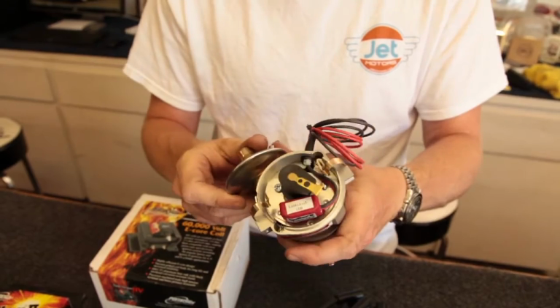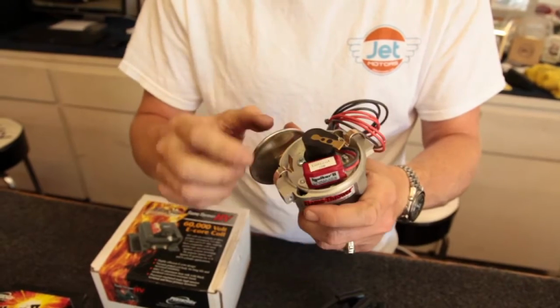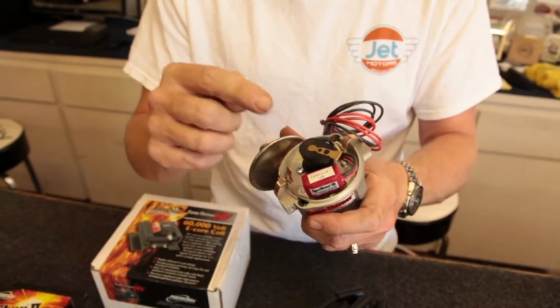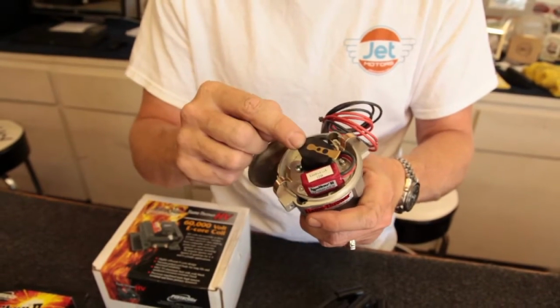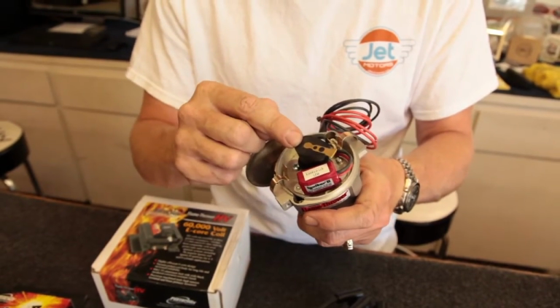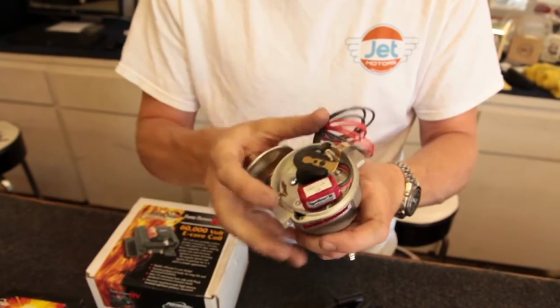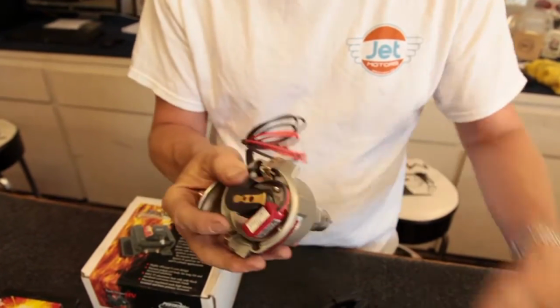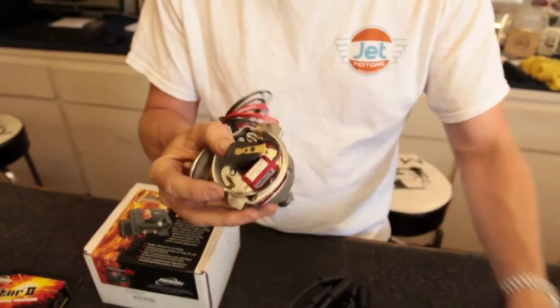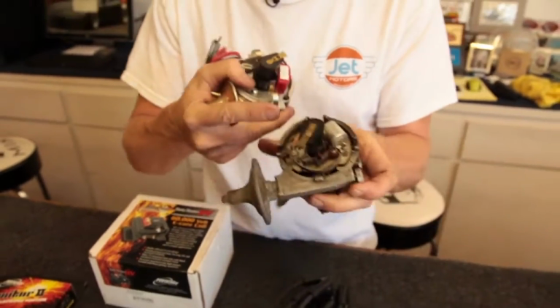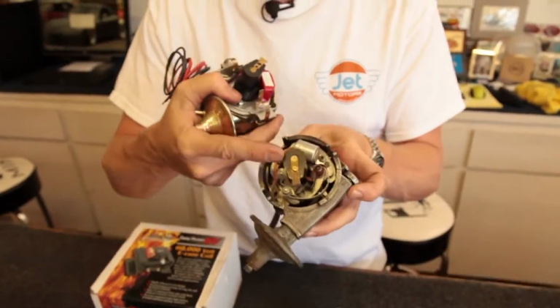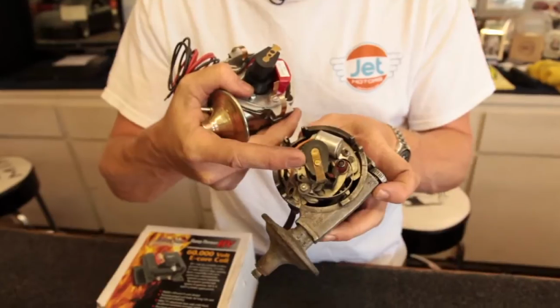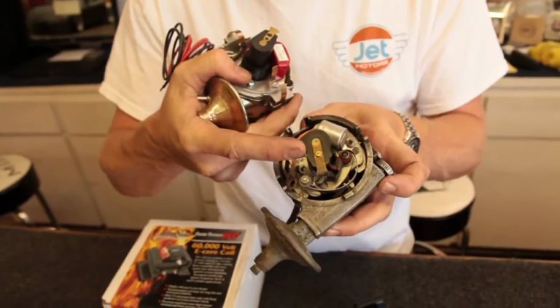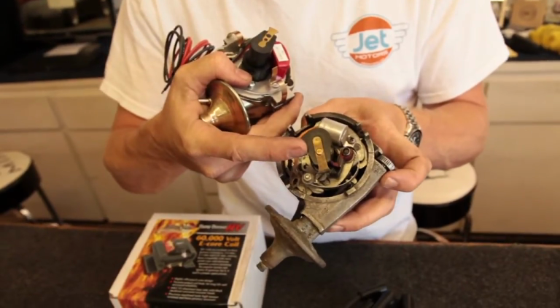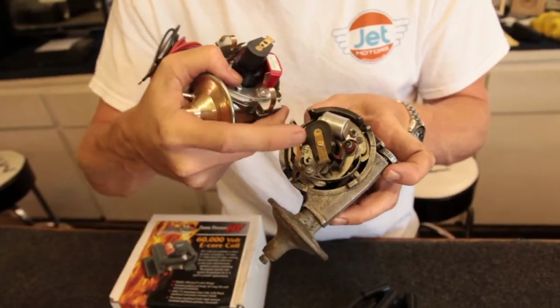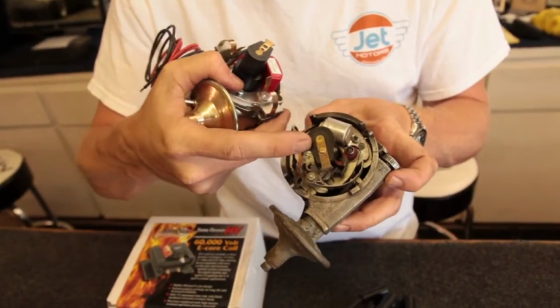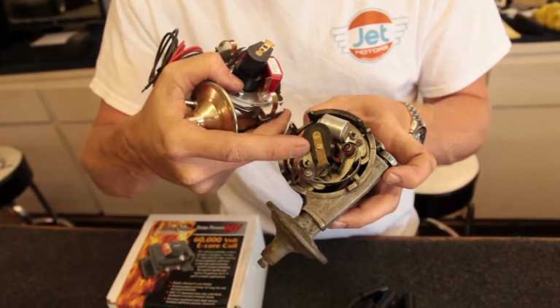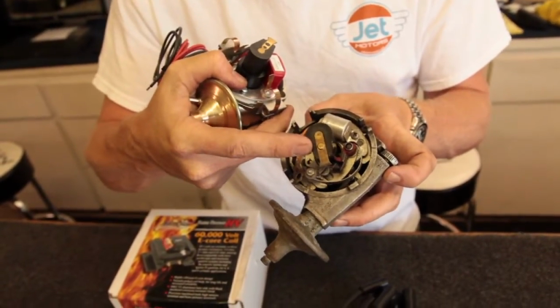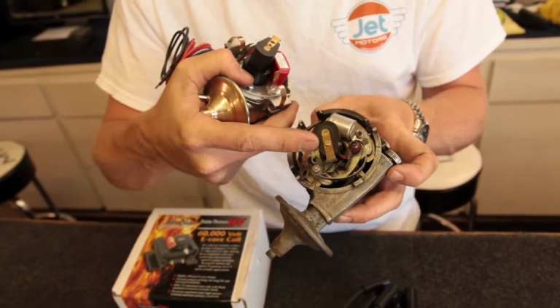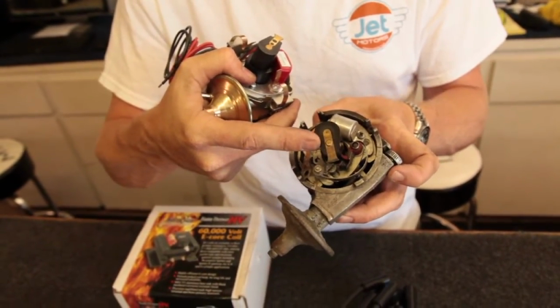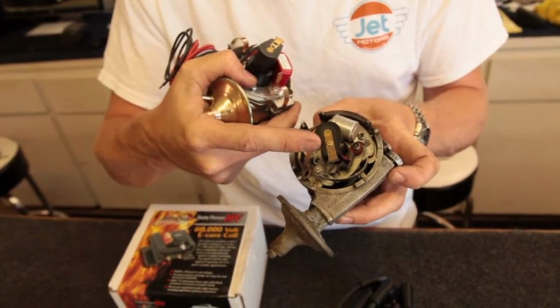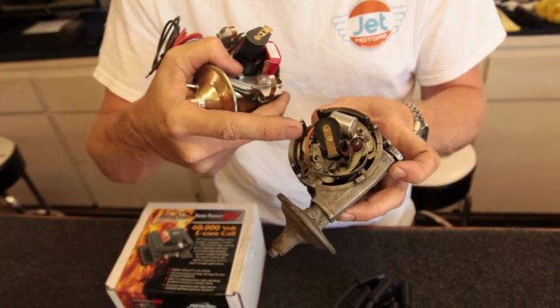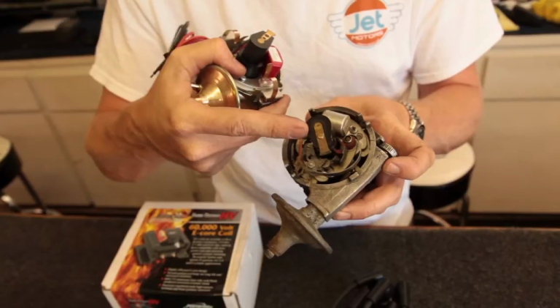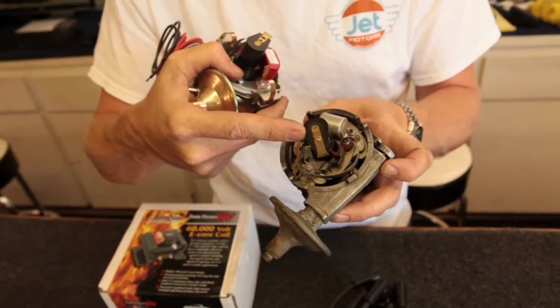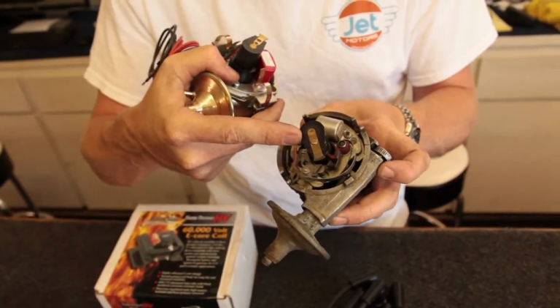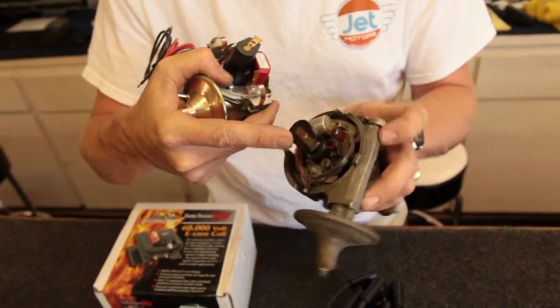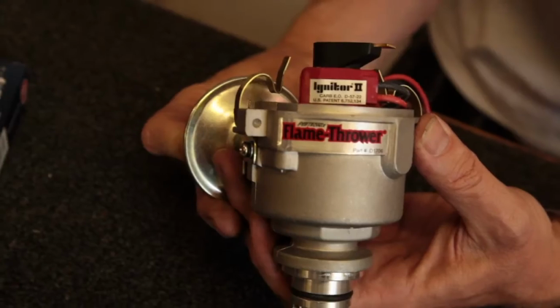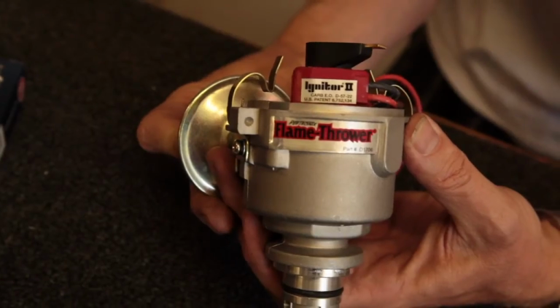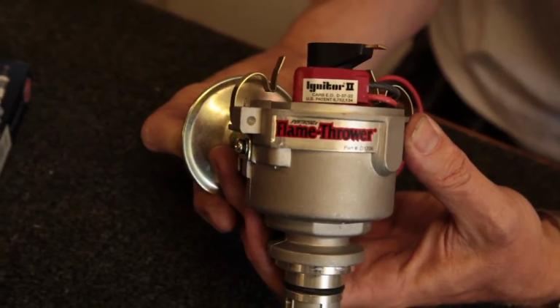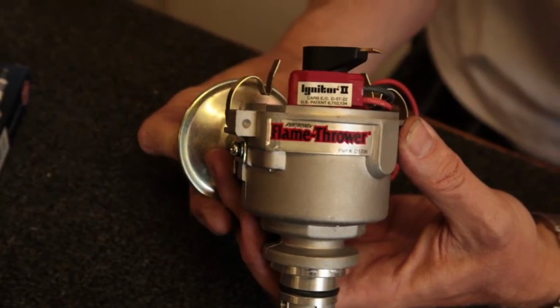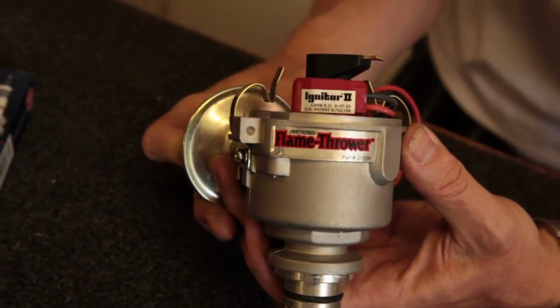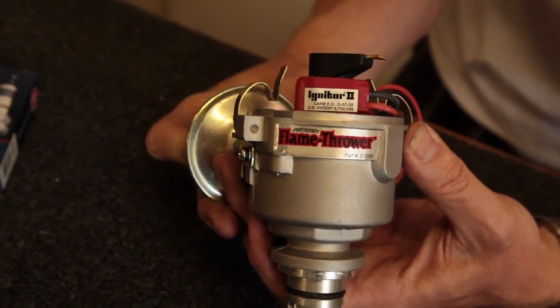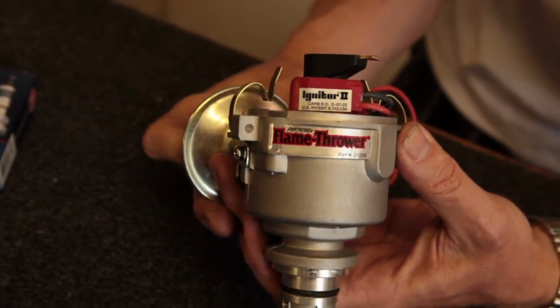They come with a high-quality rotor. This is not a riveted rotor like these rotors. These riveted rotors have stranded our customers on the side of the road. An ignition failure and a car failure because of a very inexpensive part is not worth it.